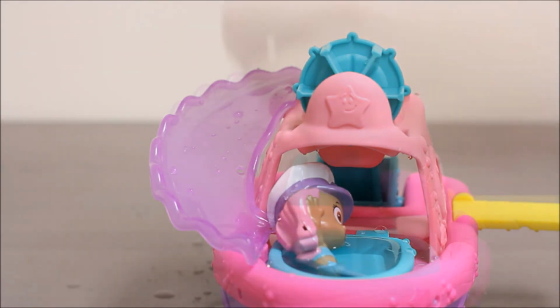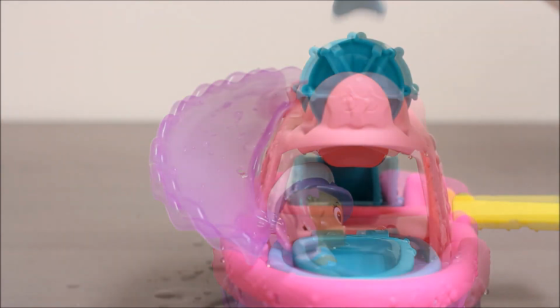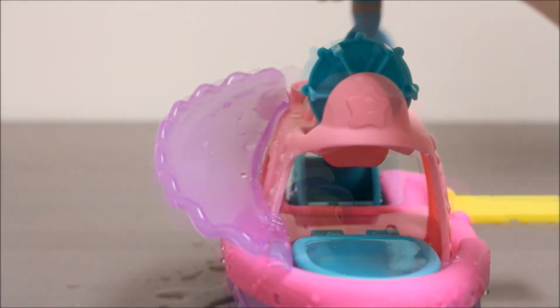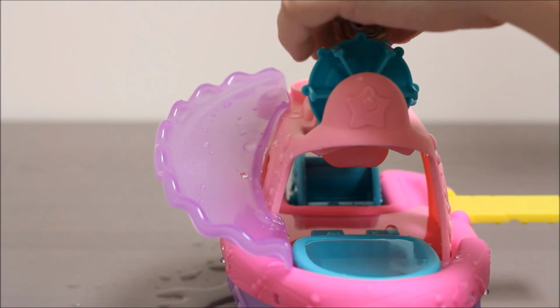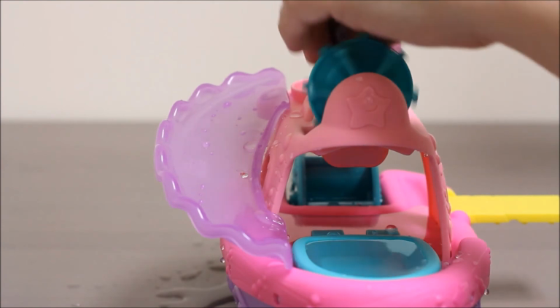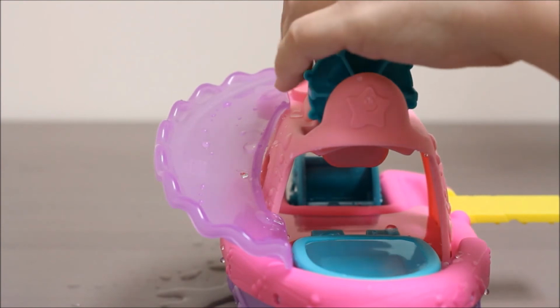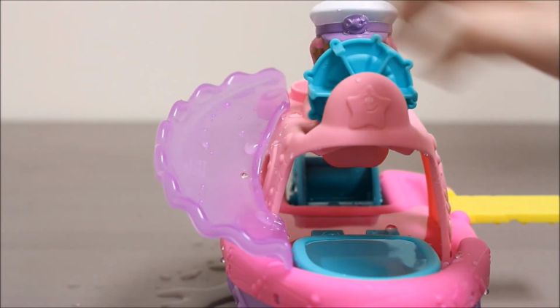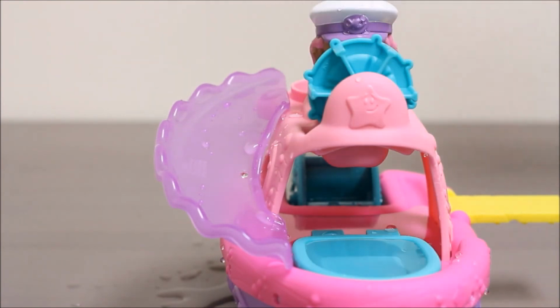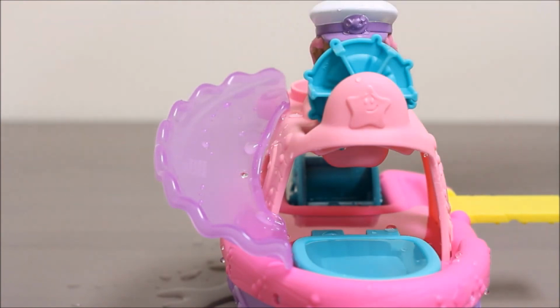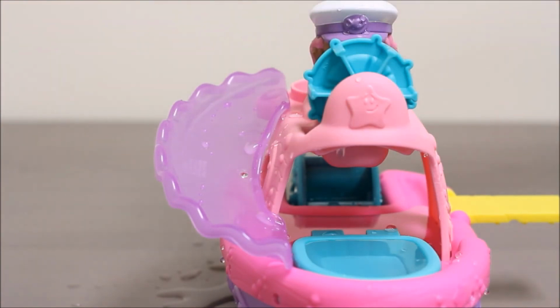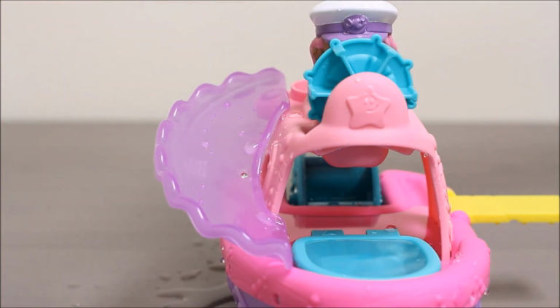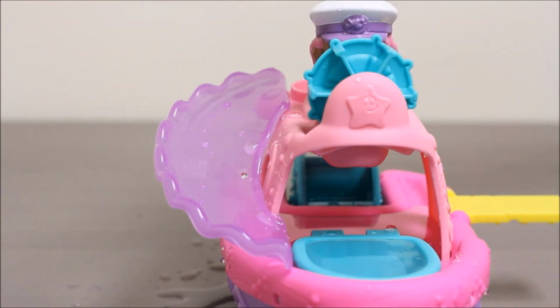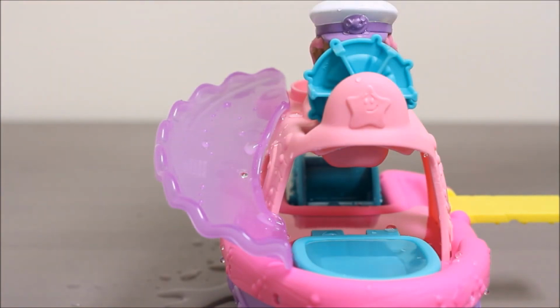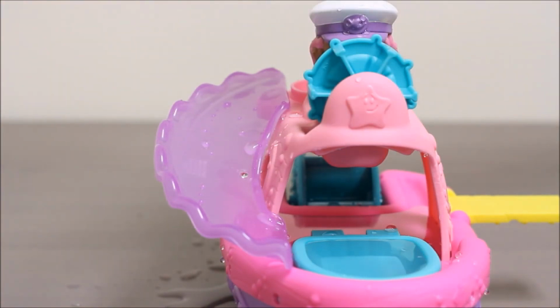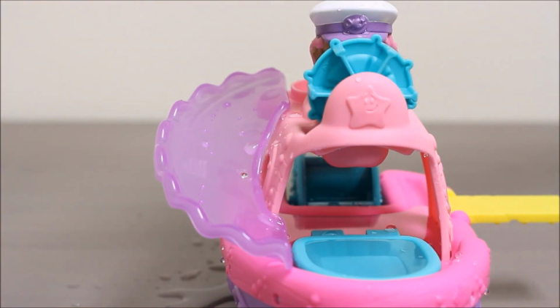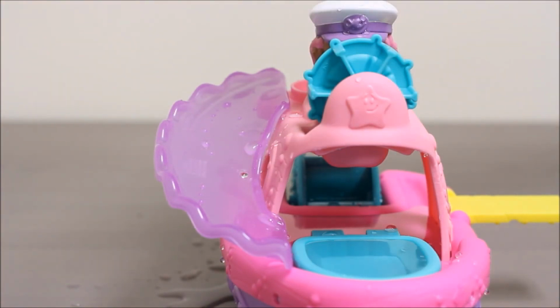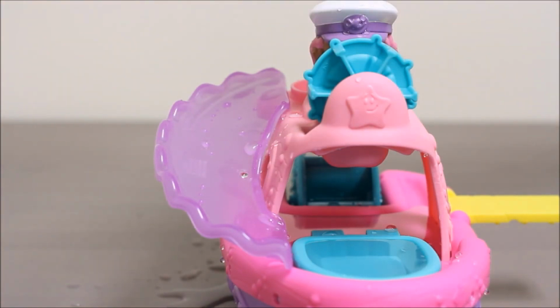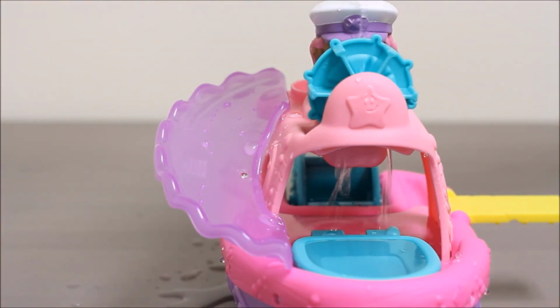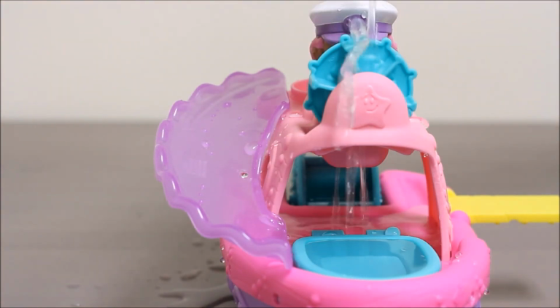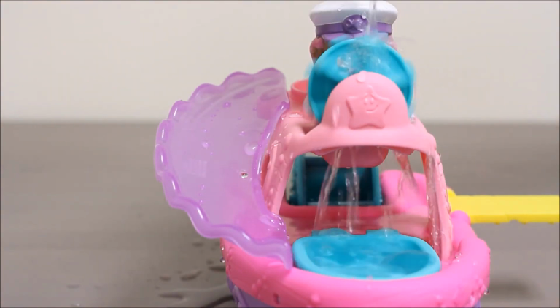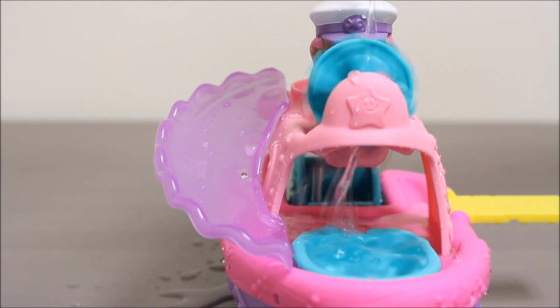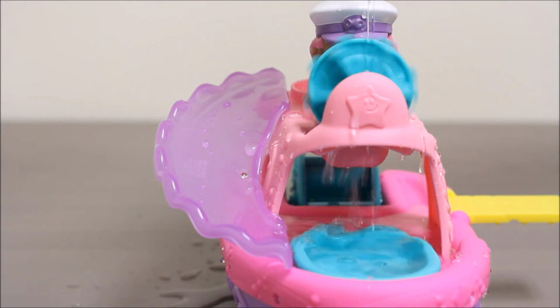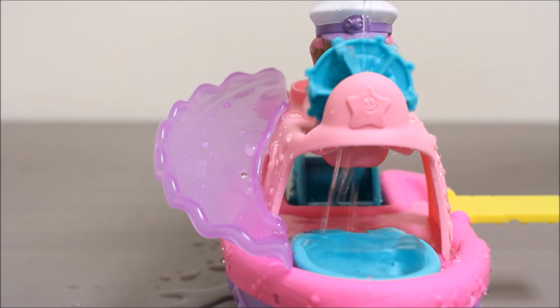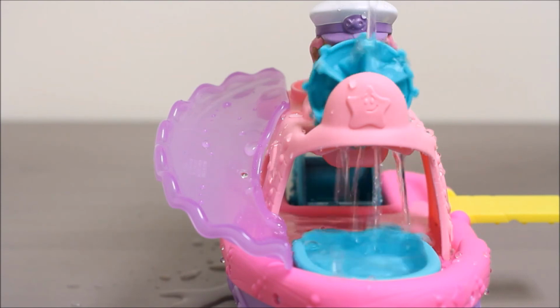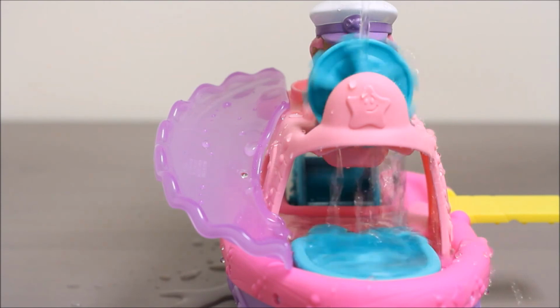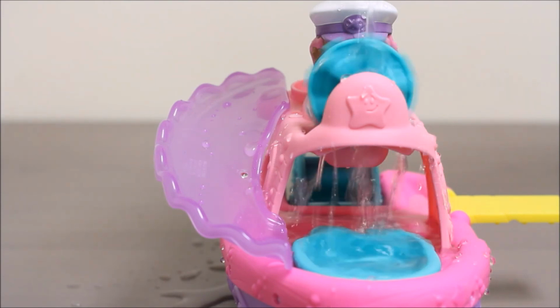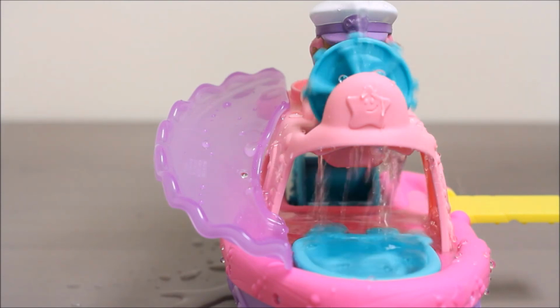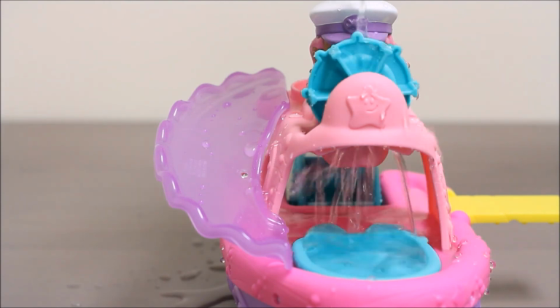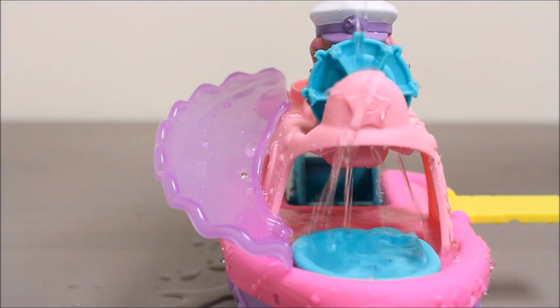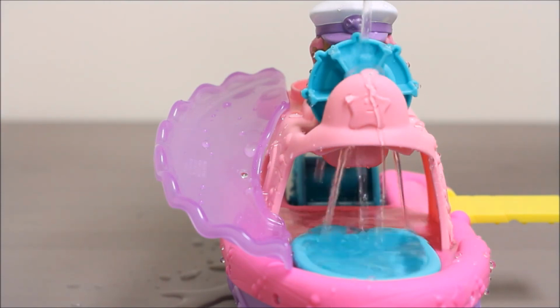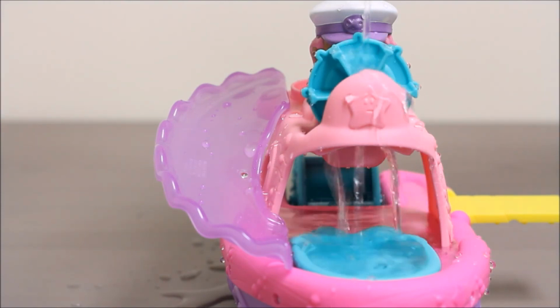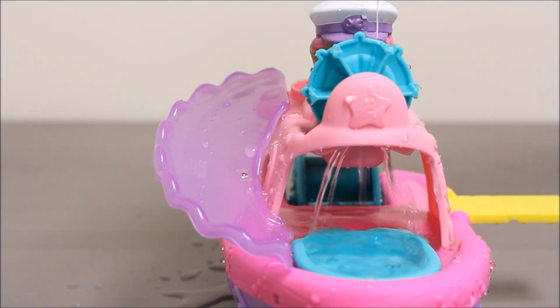You can also put Molly up here and pour water through her wheel on top, and it goes right into the boat. Wow, that's really cool.